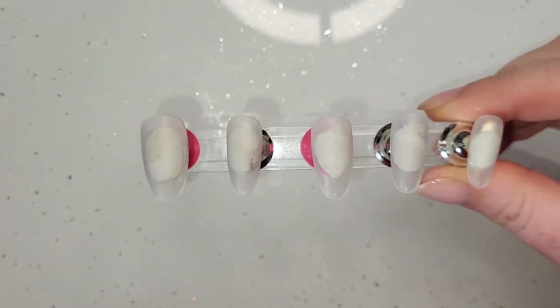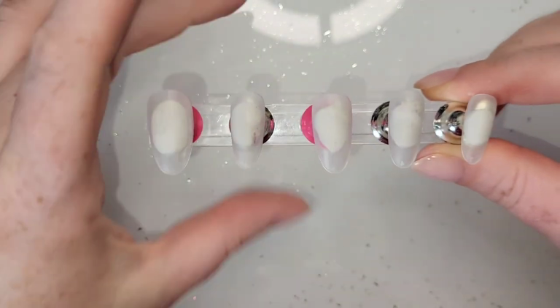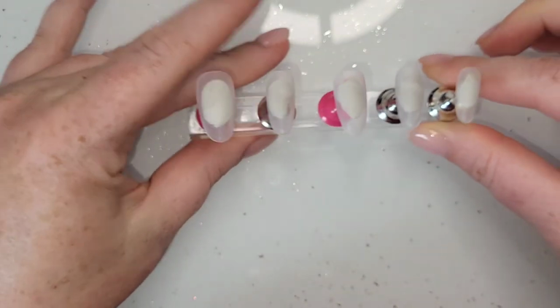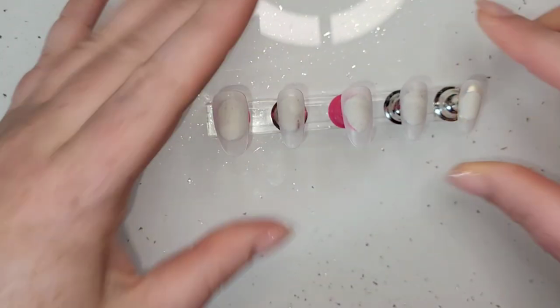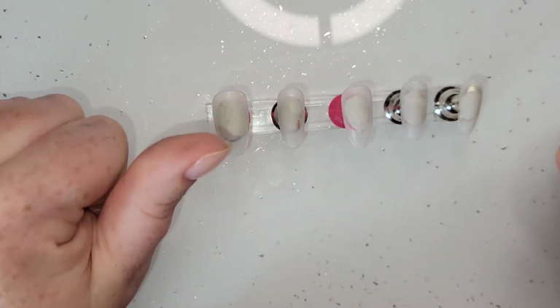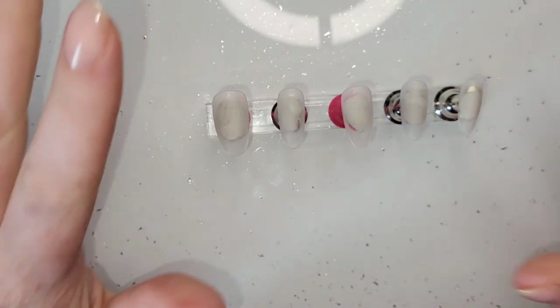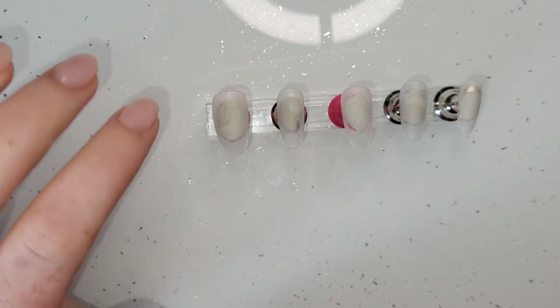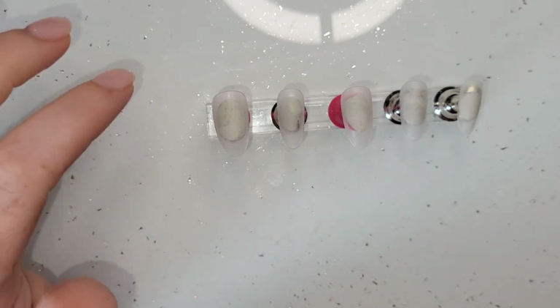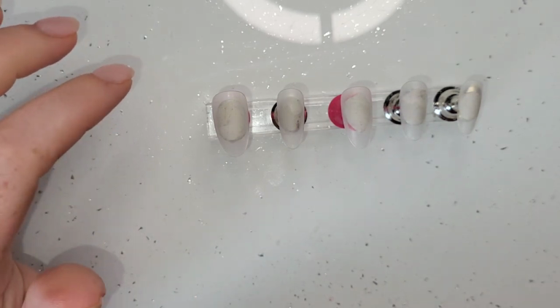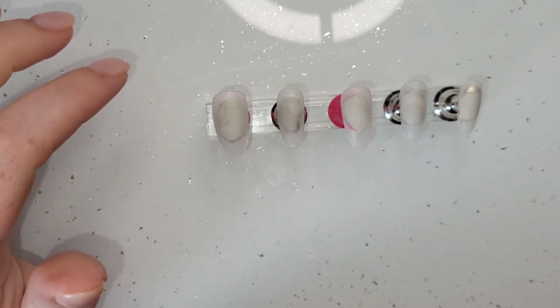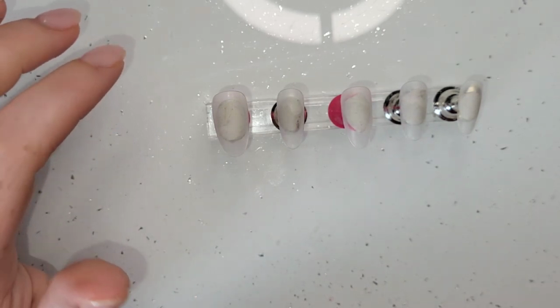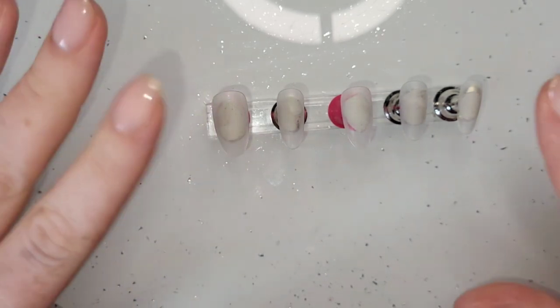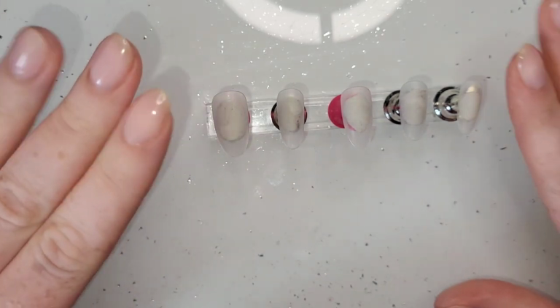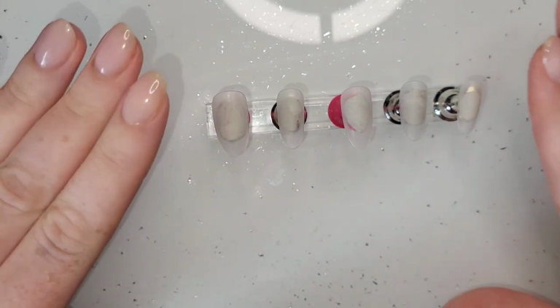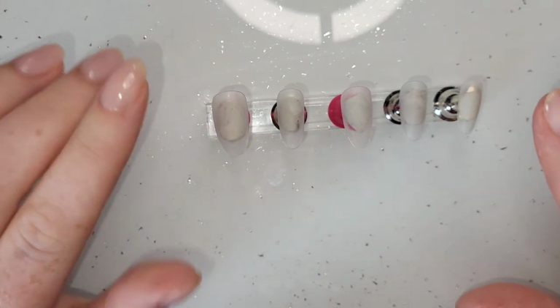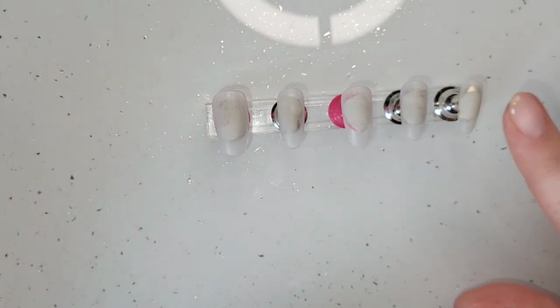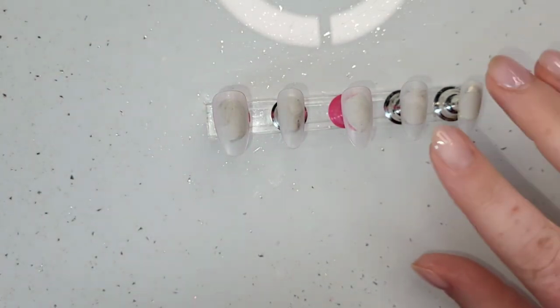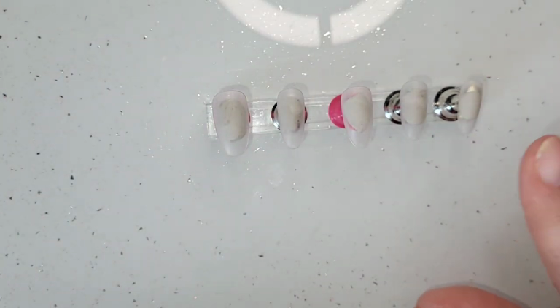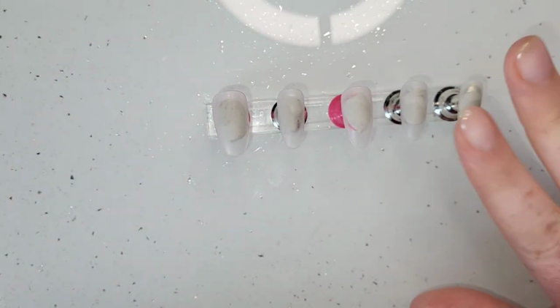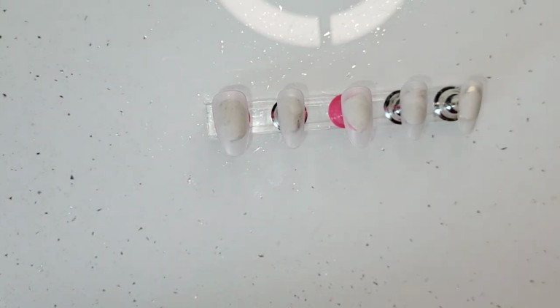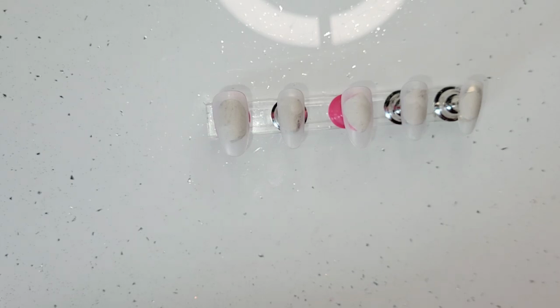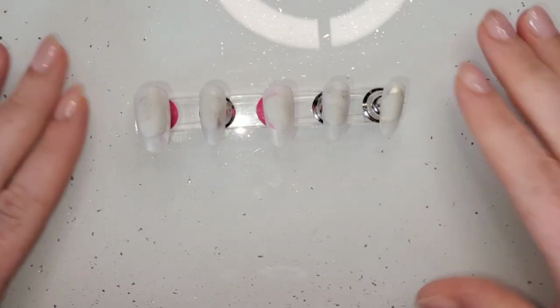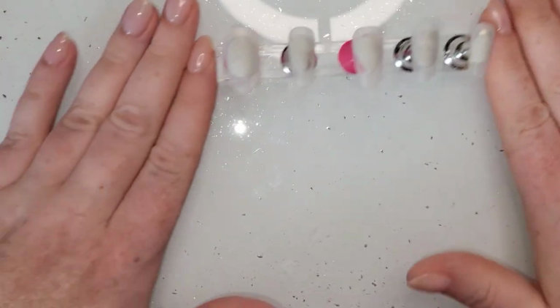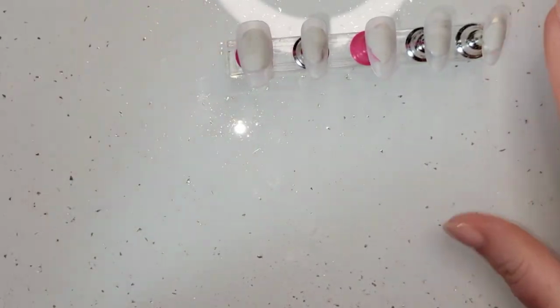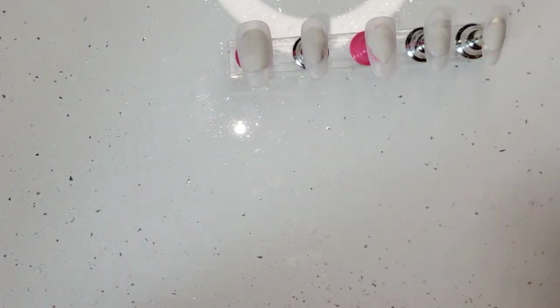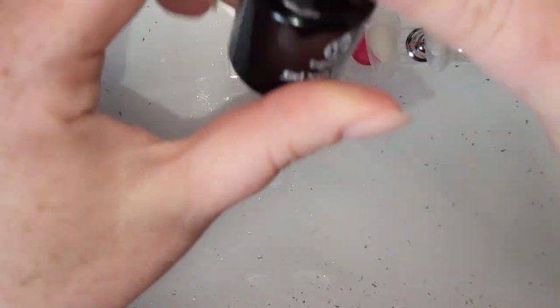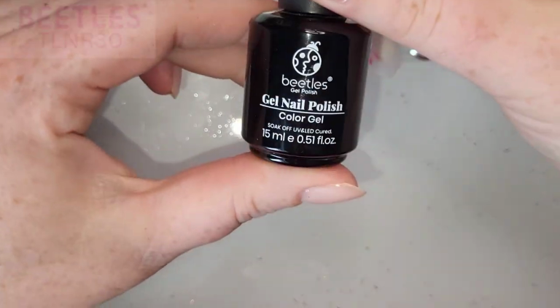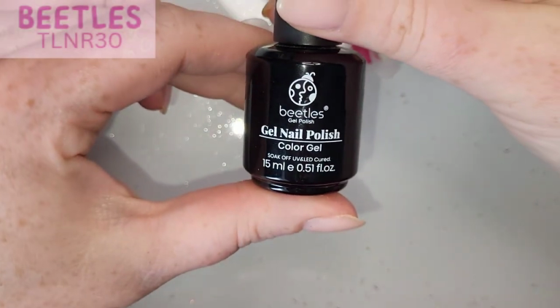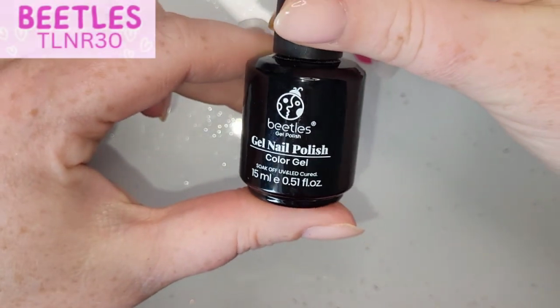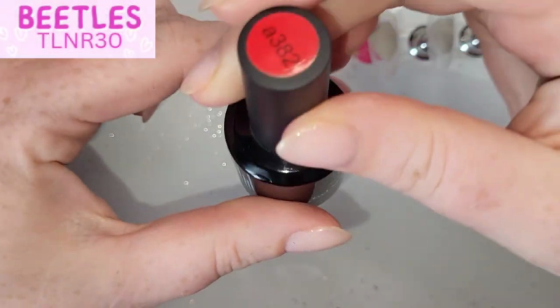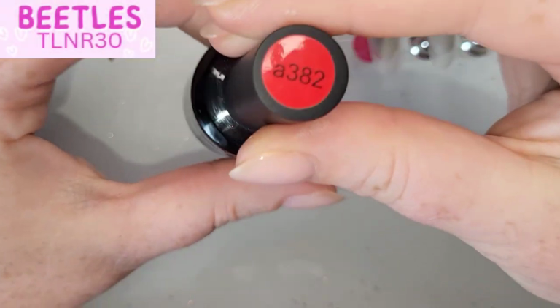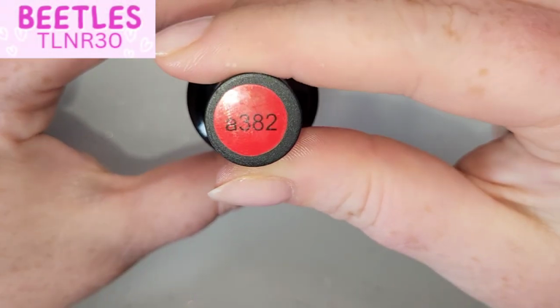I've grabbed some short almond footwork cover tips — these are Vixie. All of the short ones I use are from a company called Vixie. I think they're brilliant.